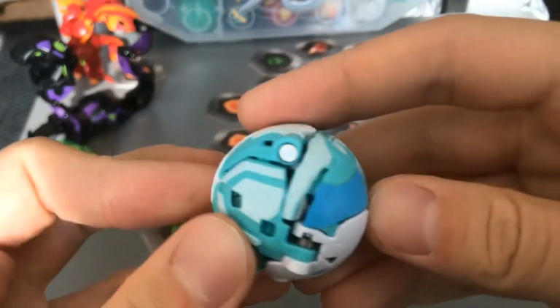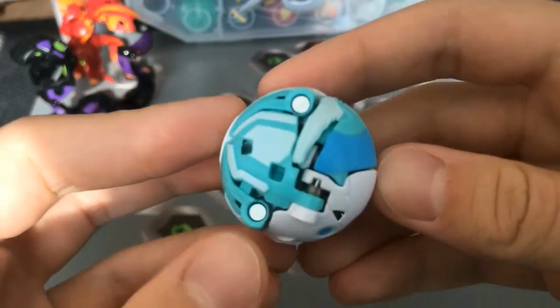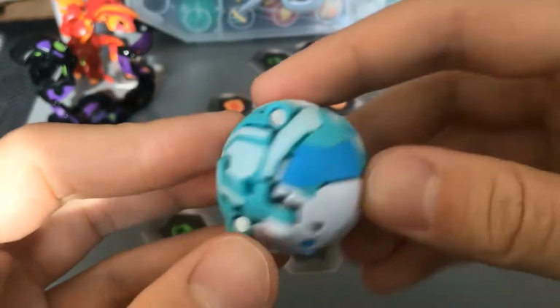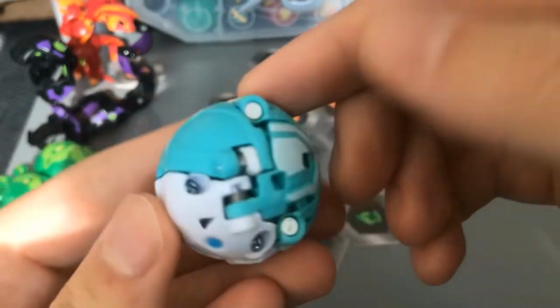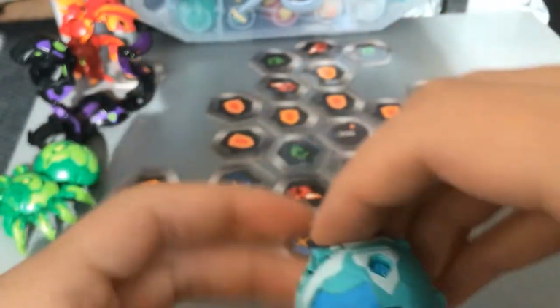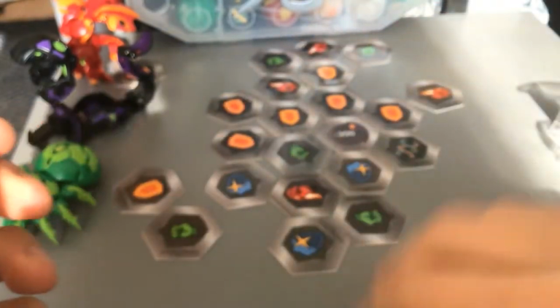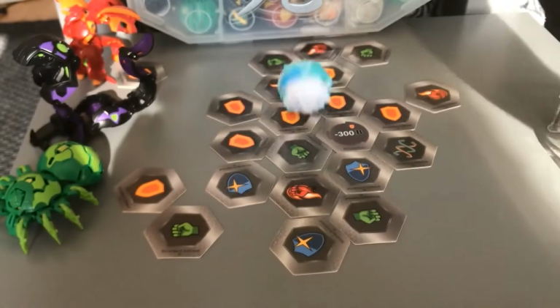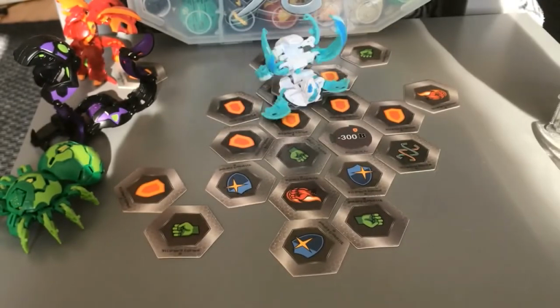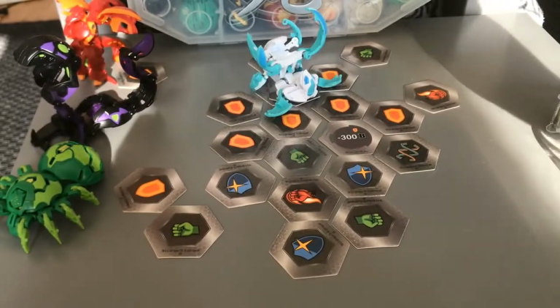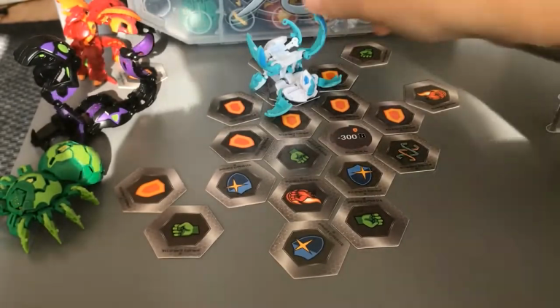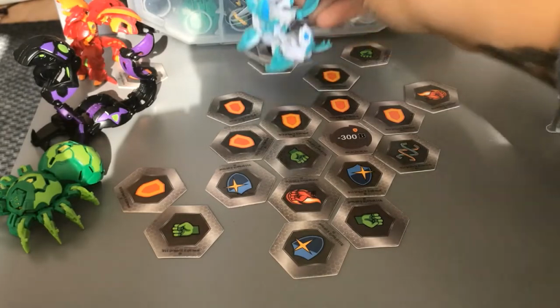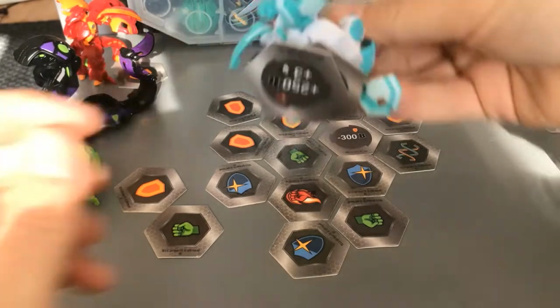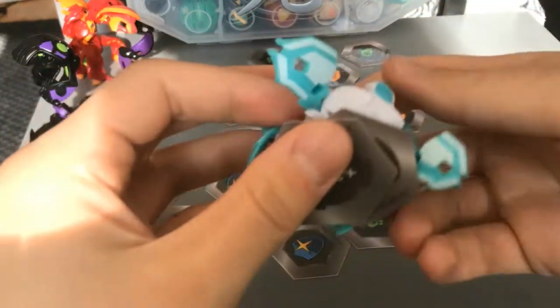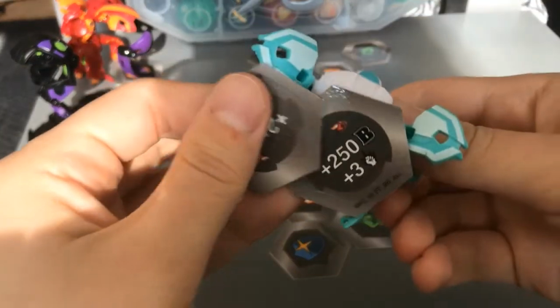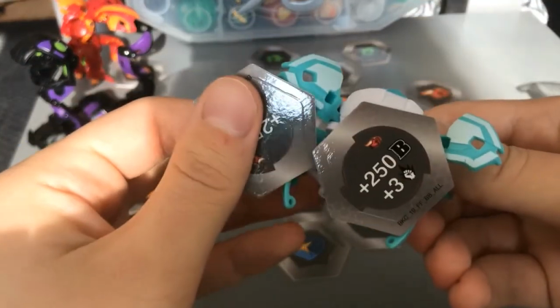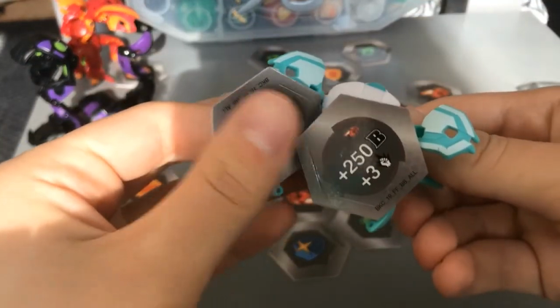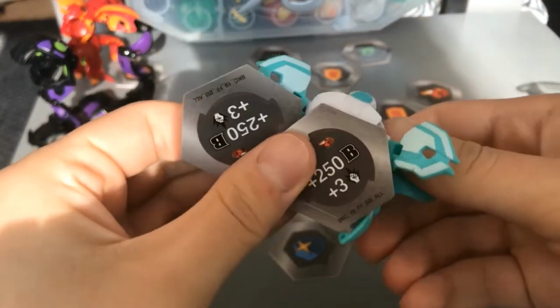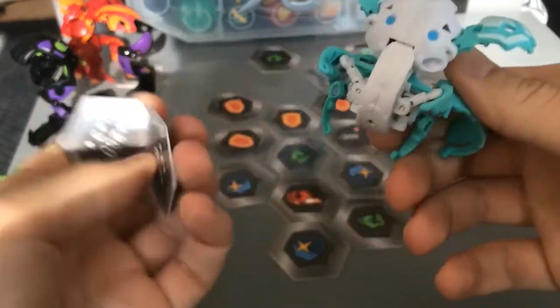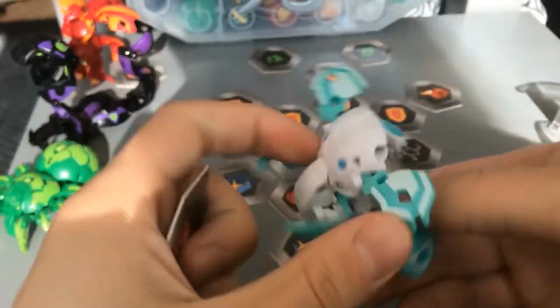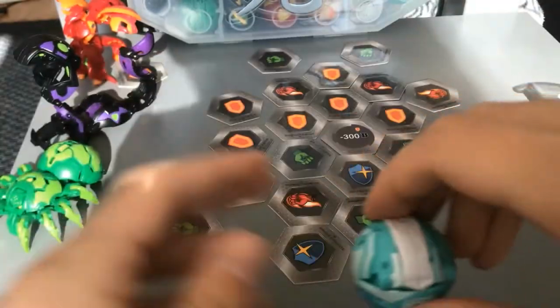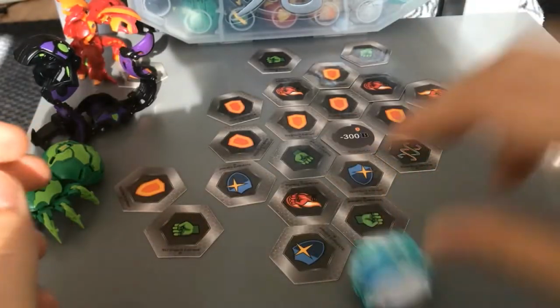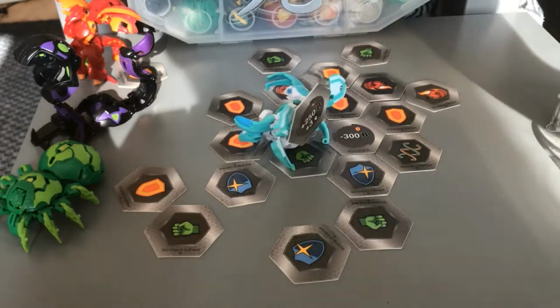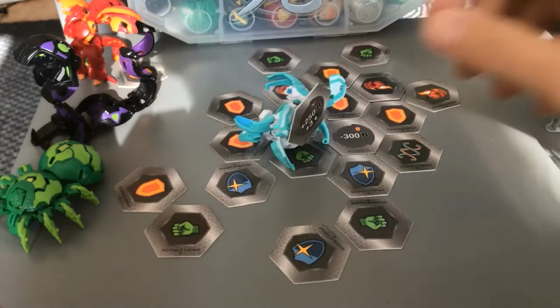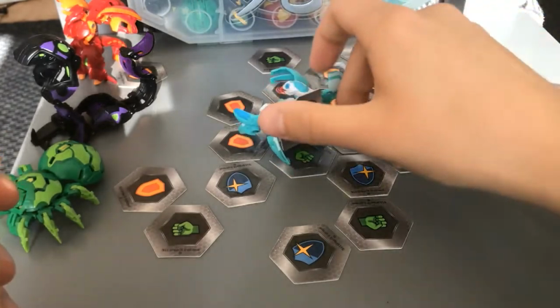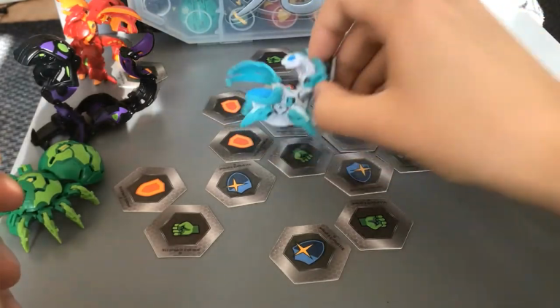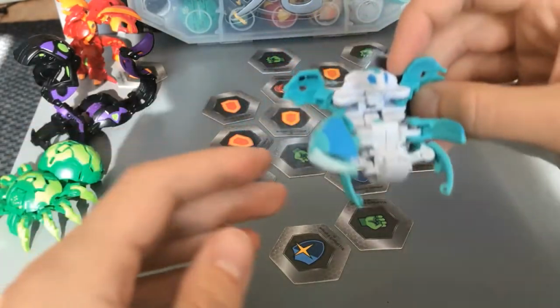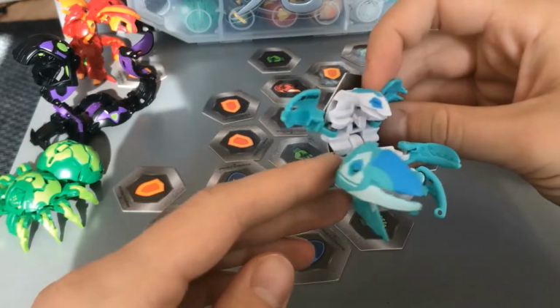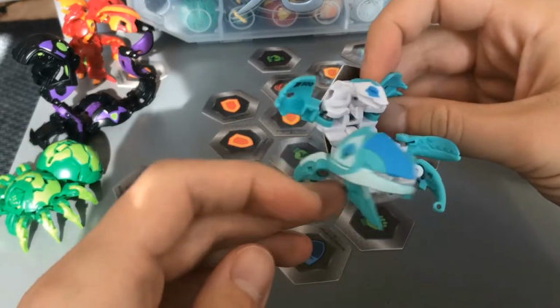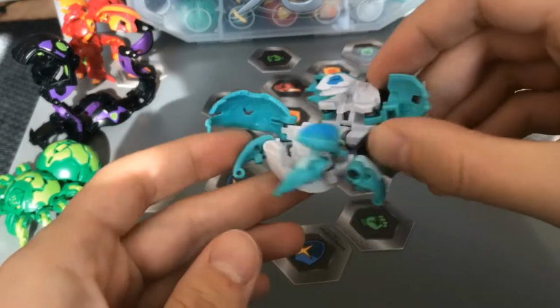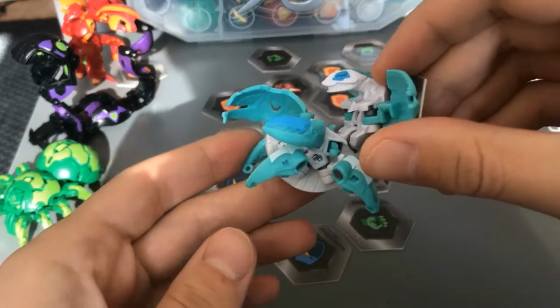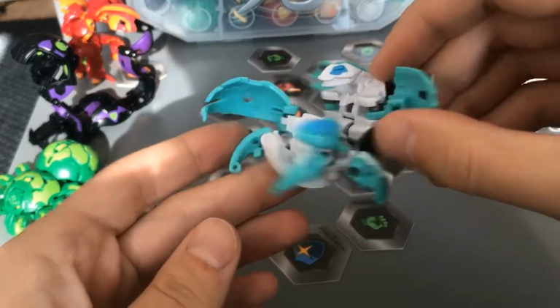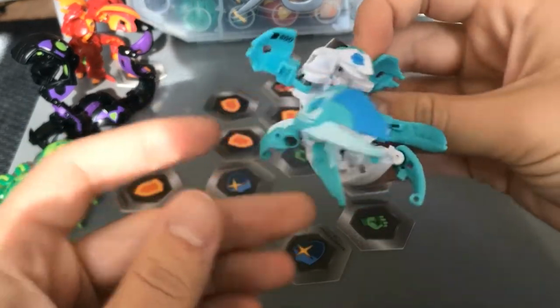Vicerox is another ultra awesome Bakugan. He's able to pick up two cores. Anyway, let's do that again. Yas! He looks menacing, I love it.